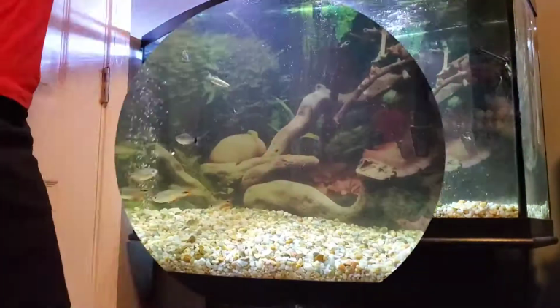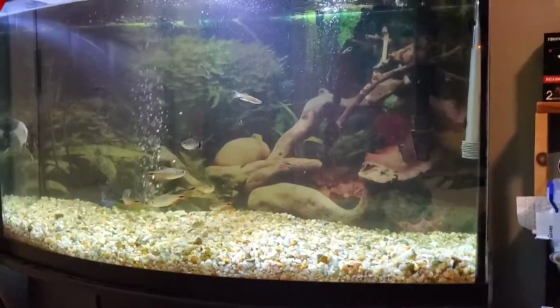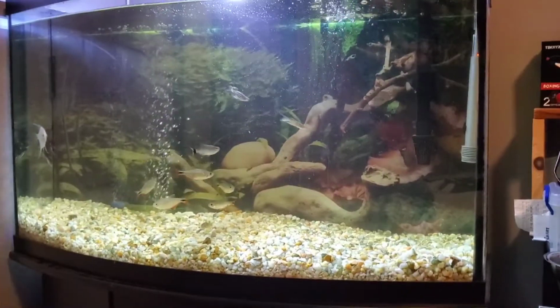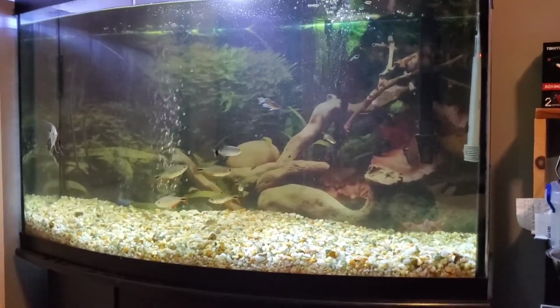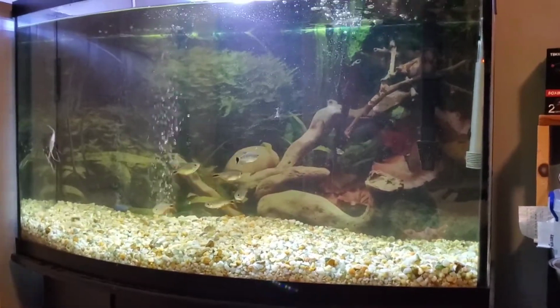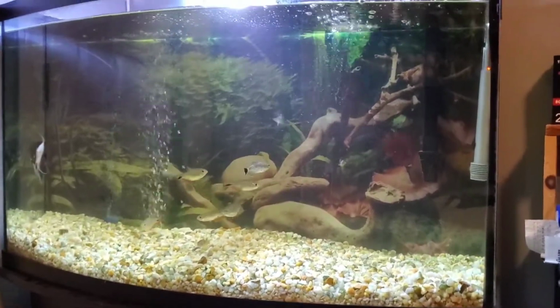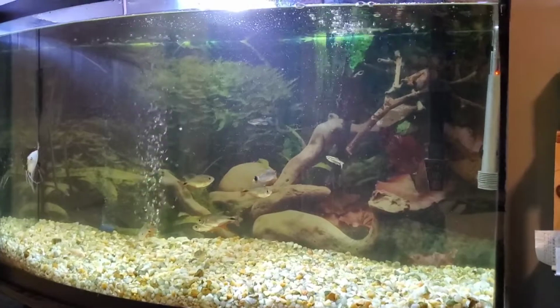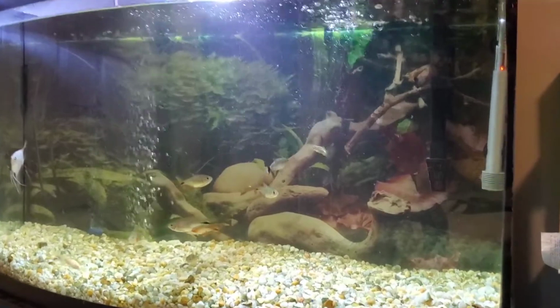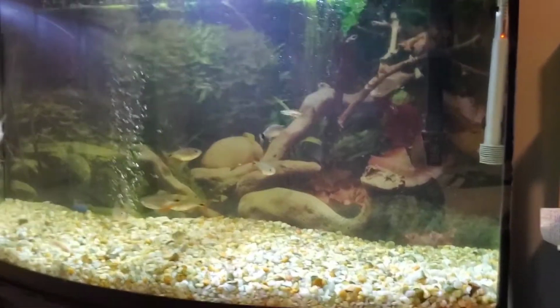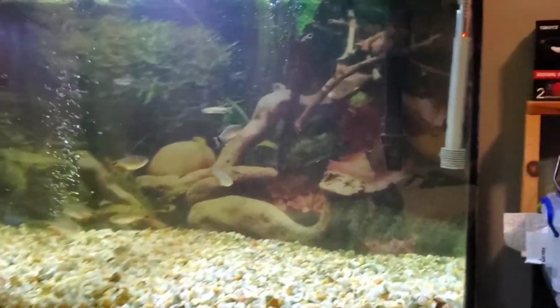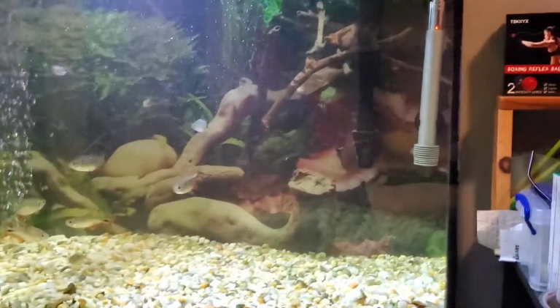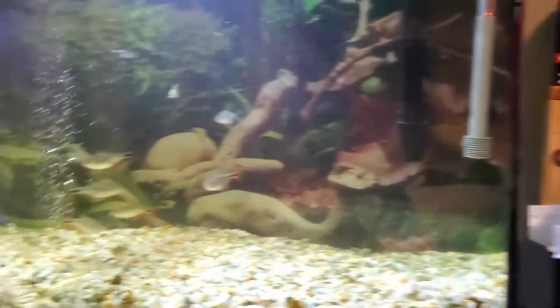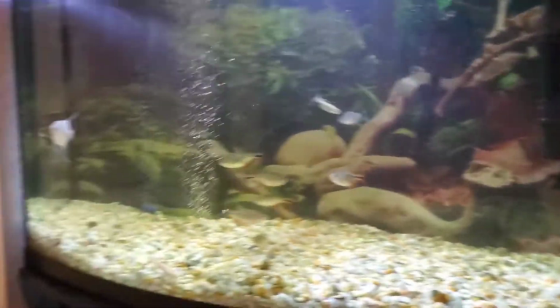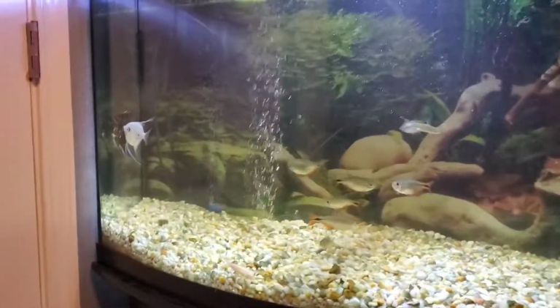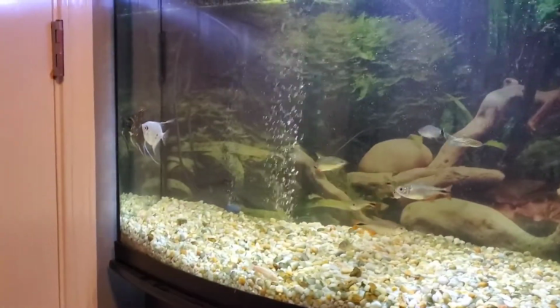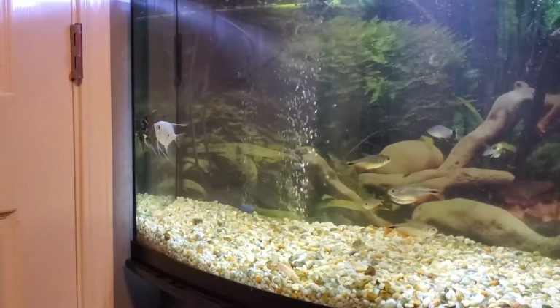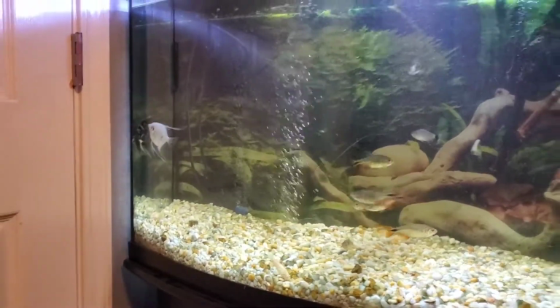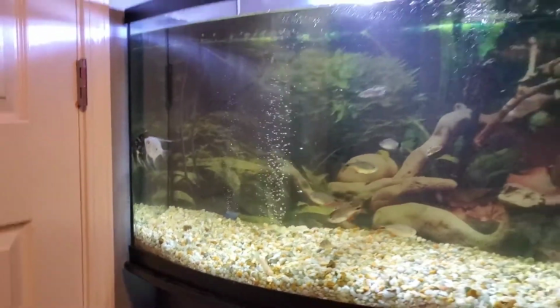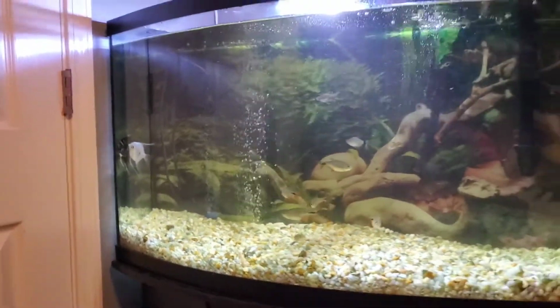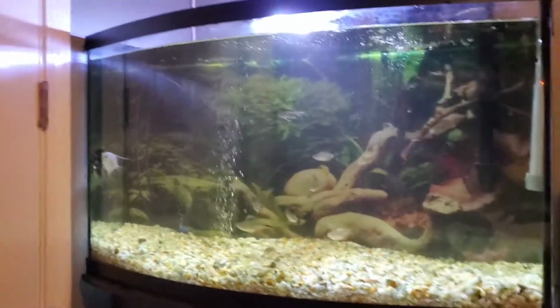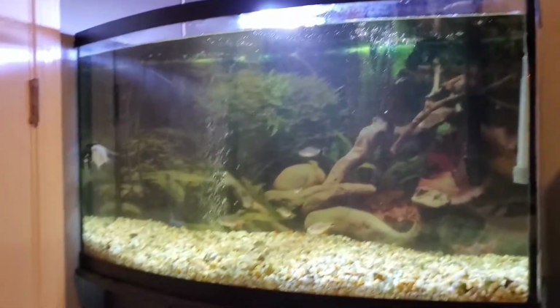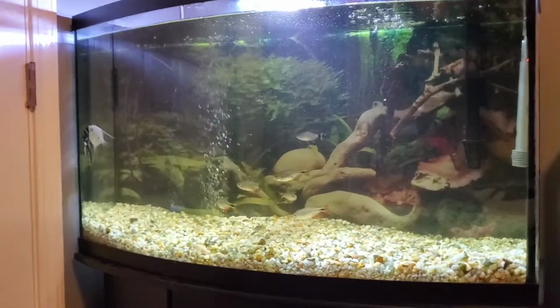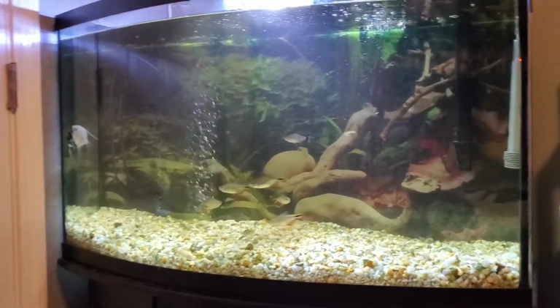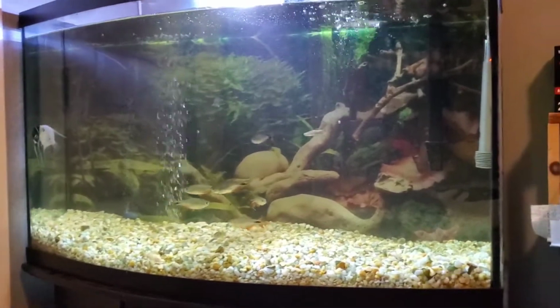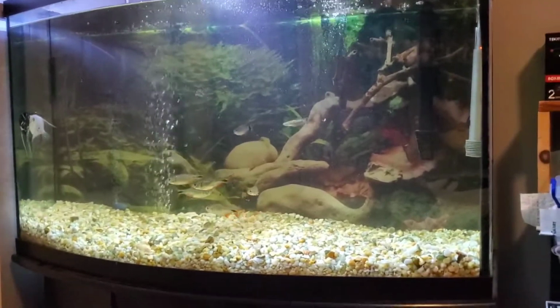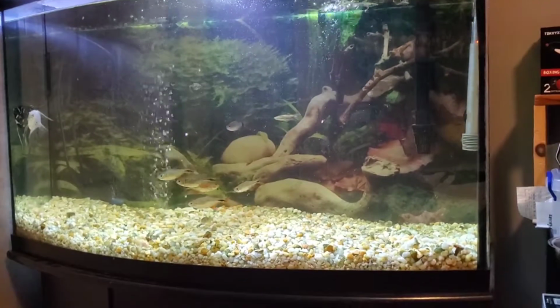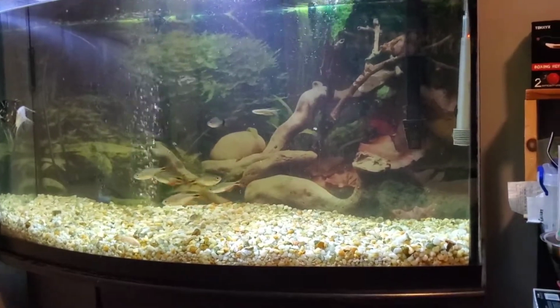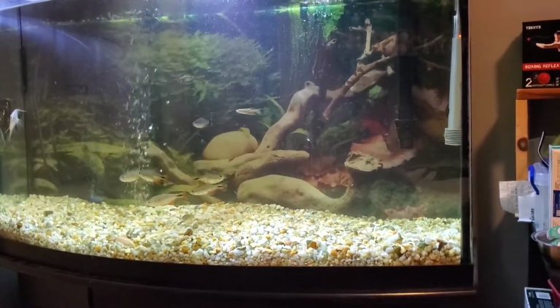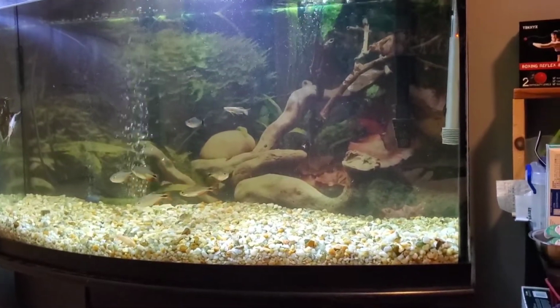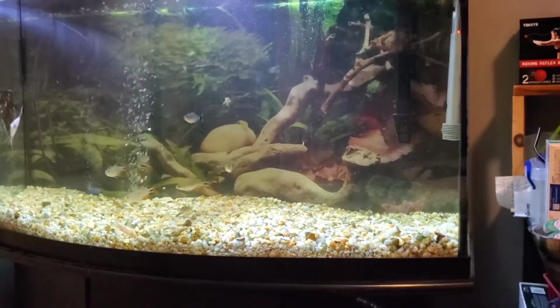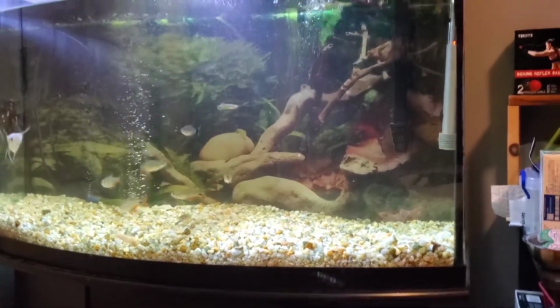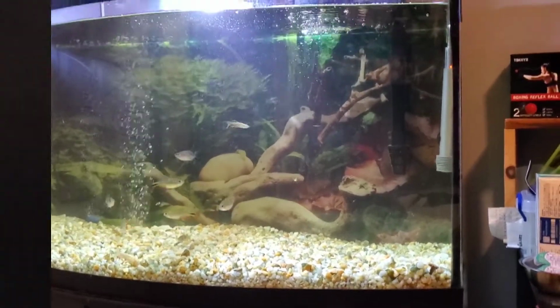Just got everything out of the tank except for the filter, heater, and the bubblers. So I'm going to start on the new design and I'll throw you guys to that.